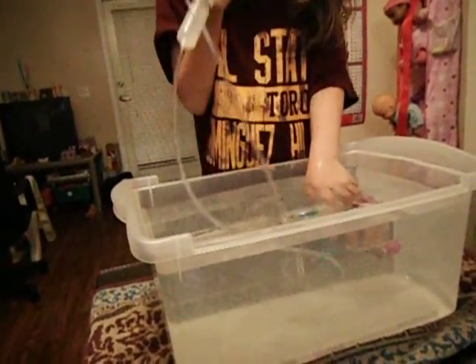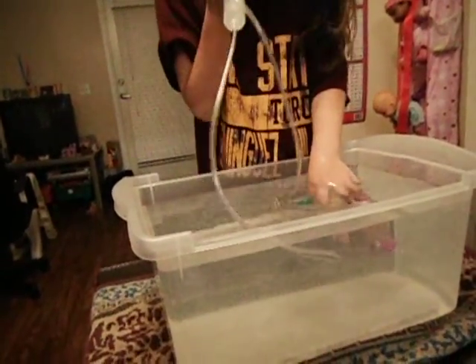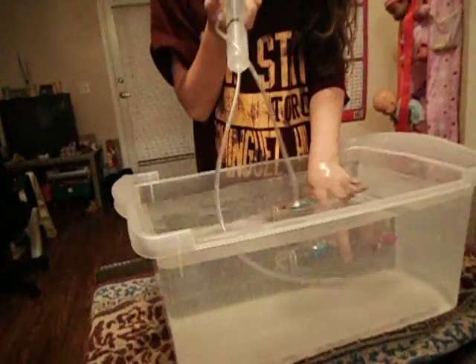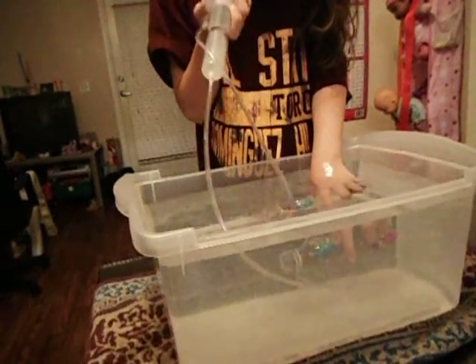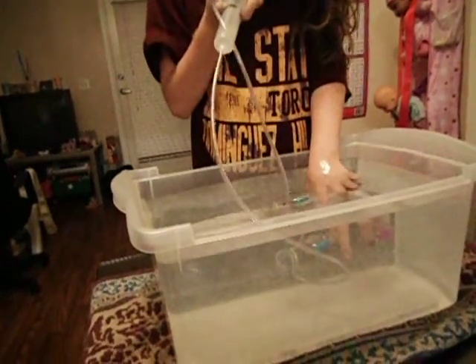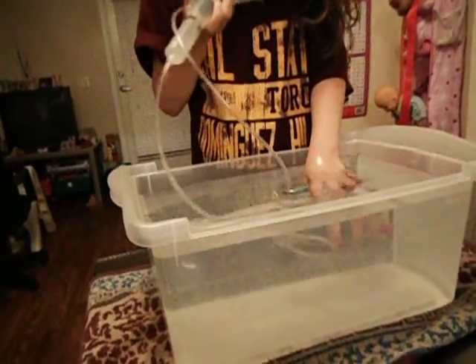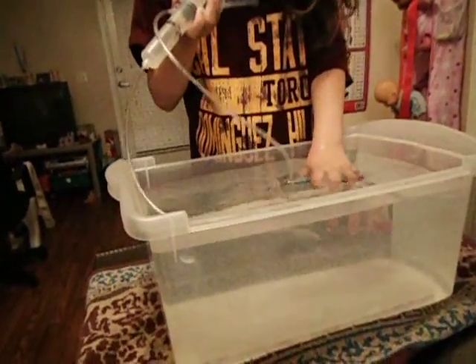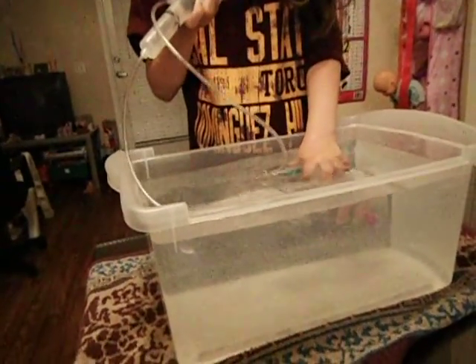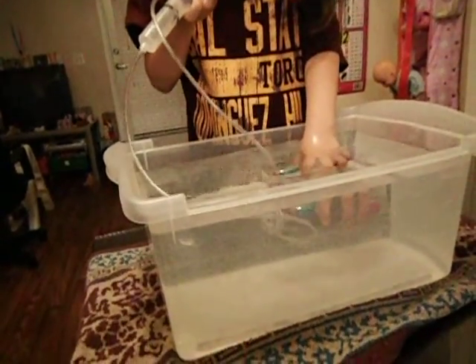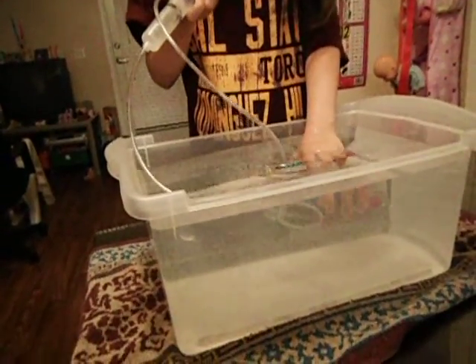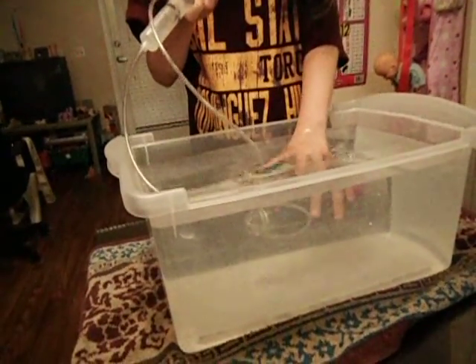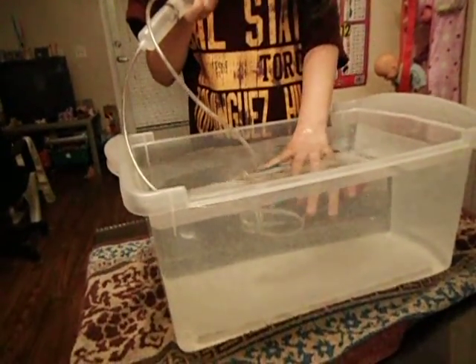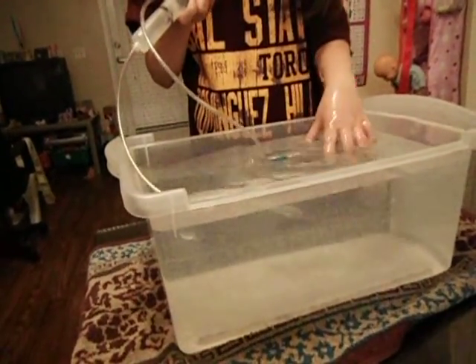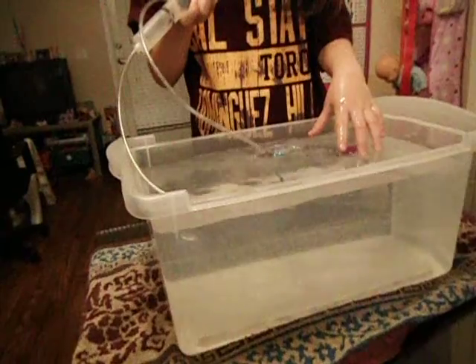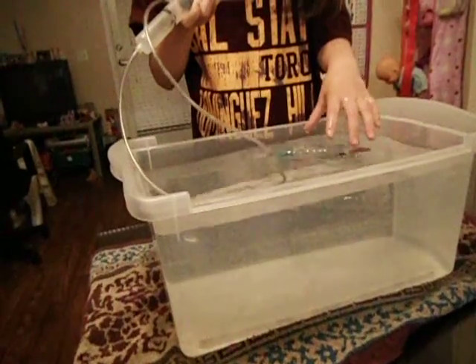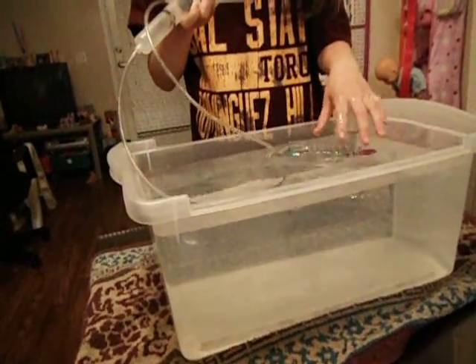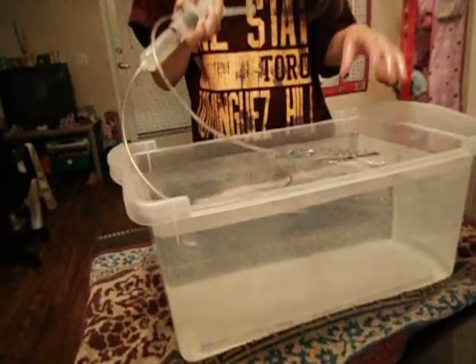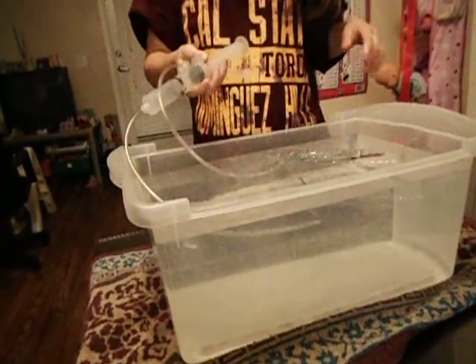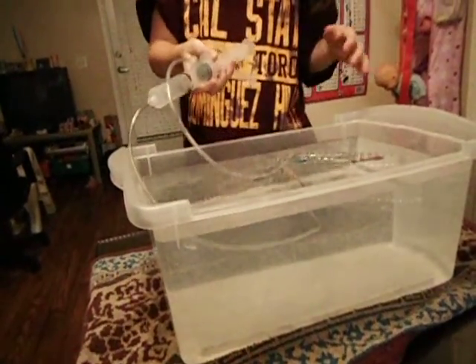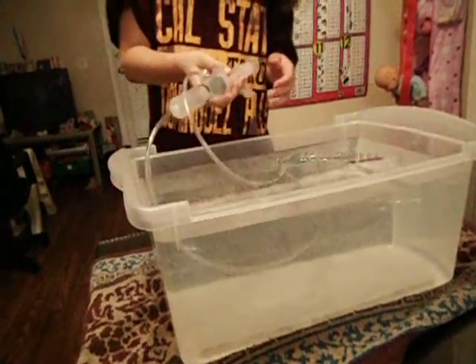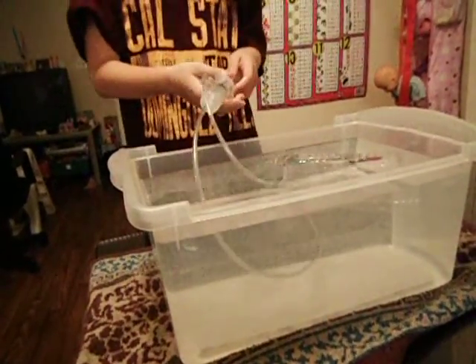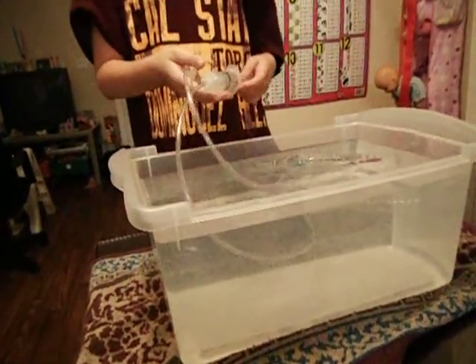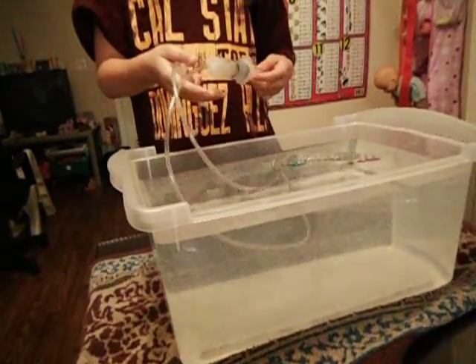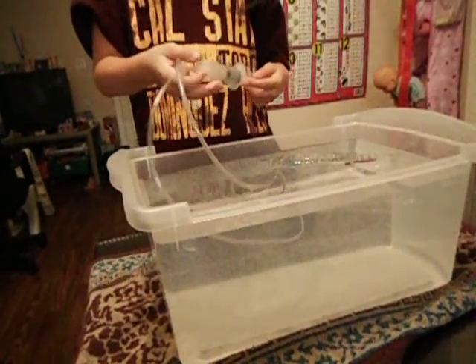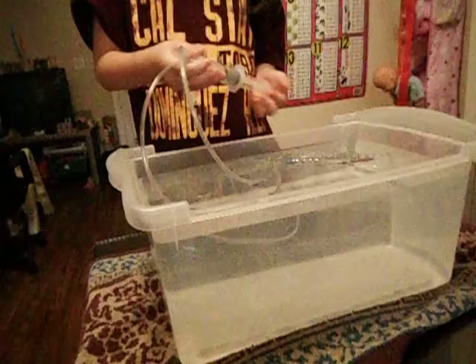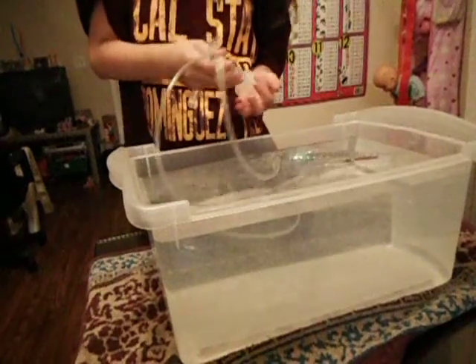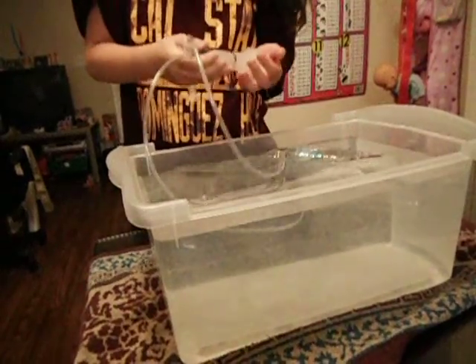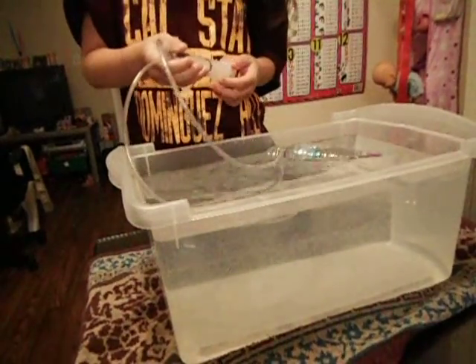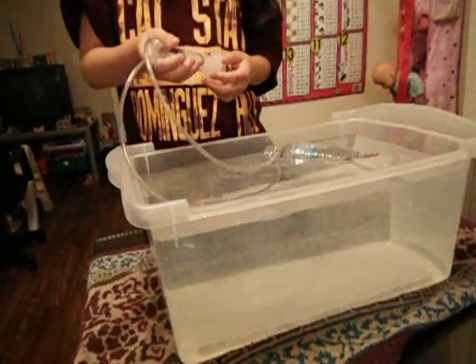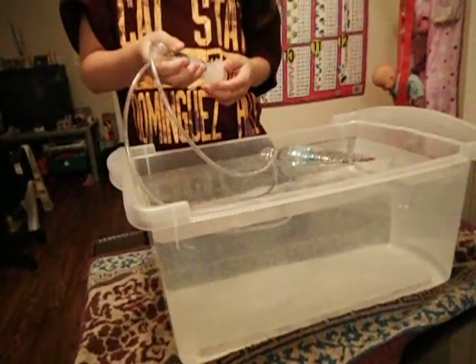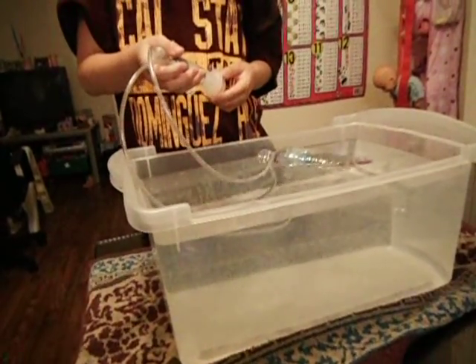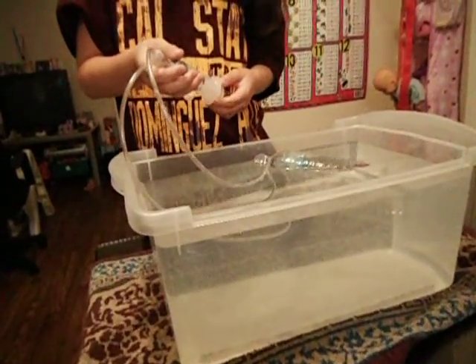Is all the air out? Is it — let it go? Okay, let it go. Now put the air in the front.